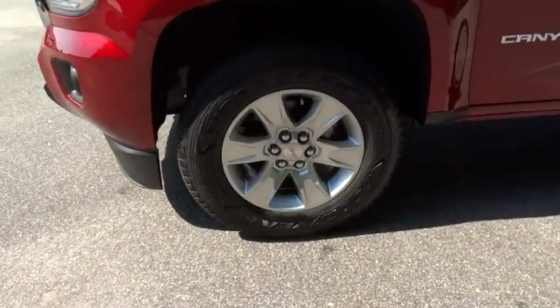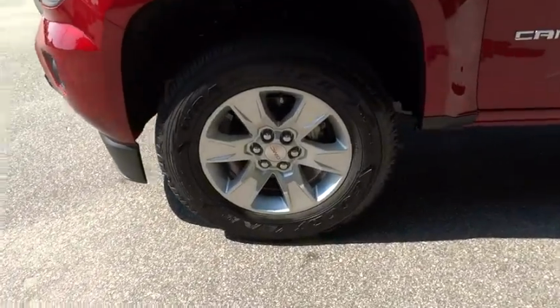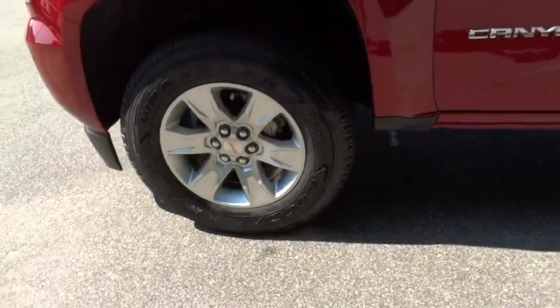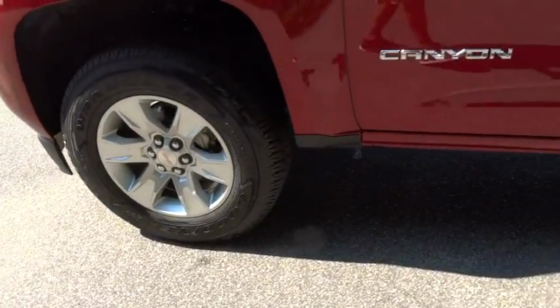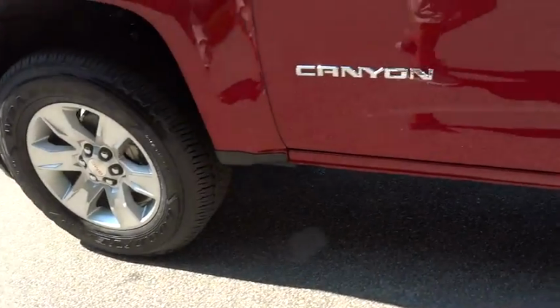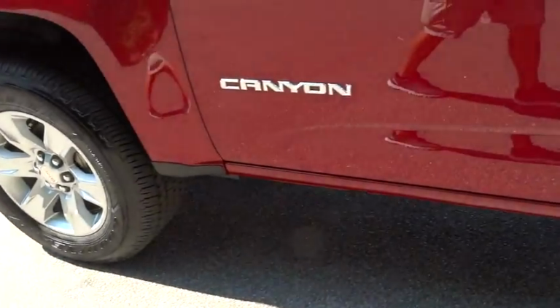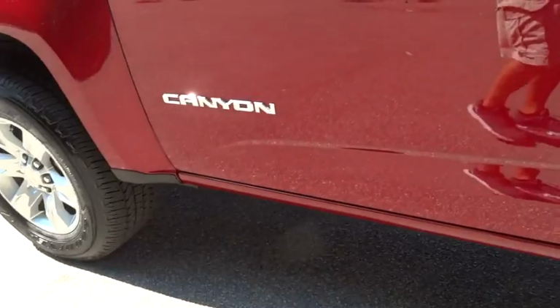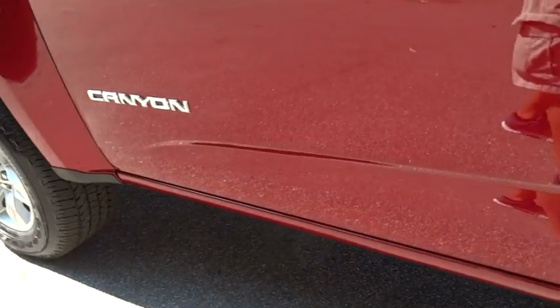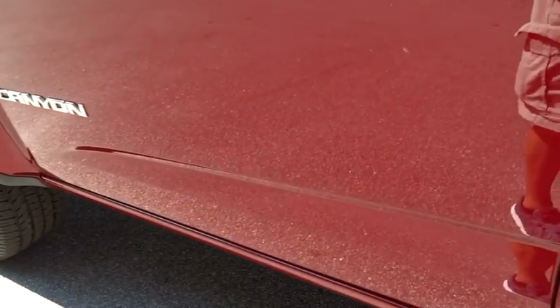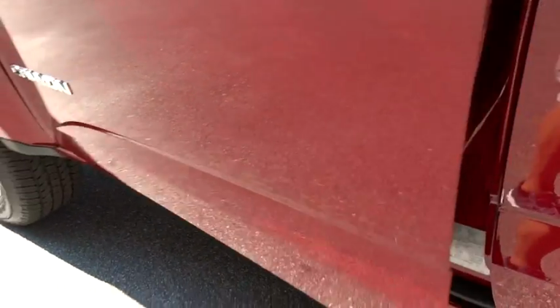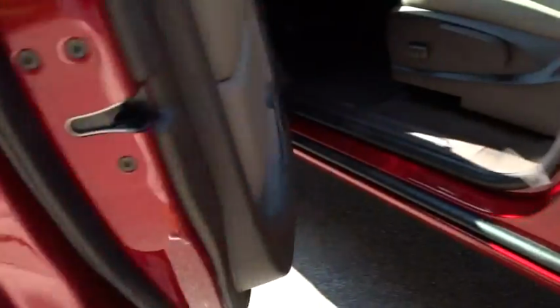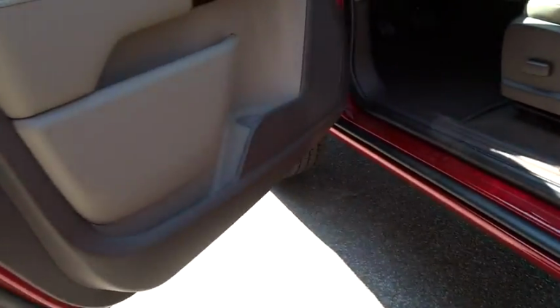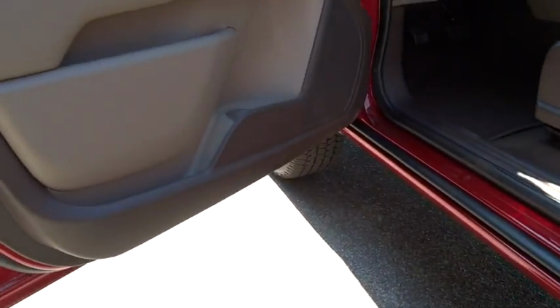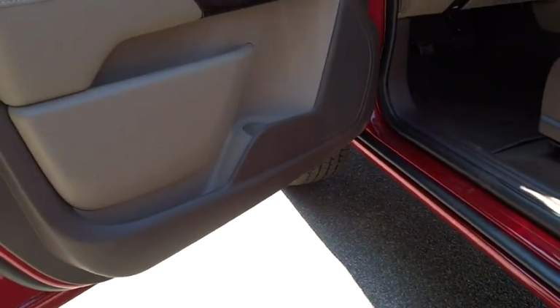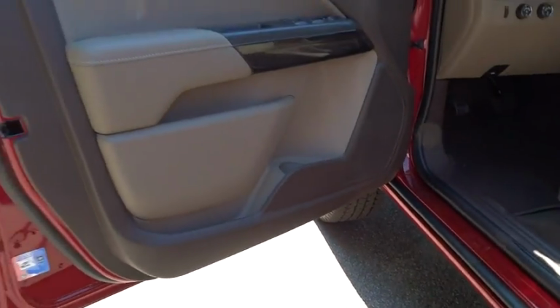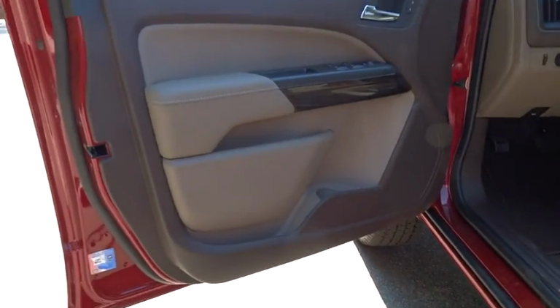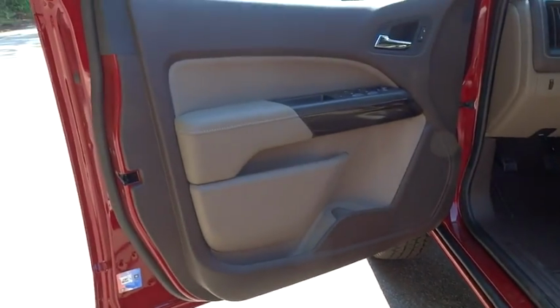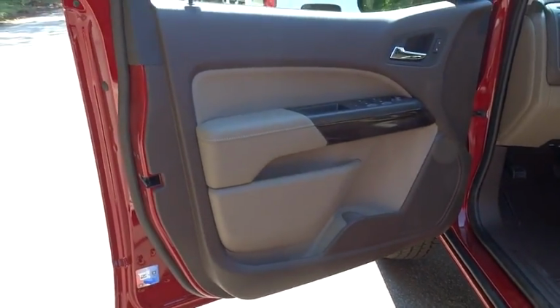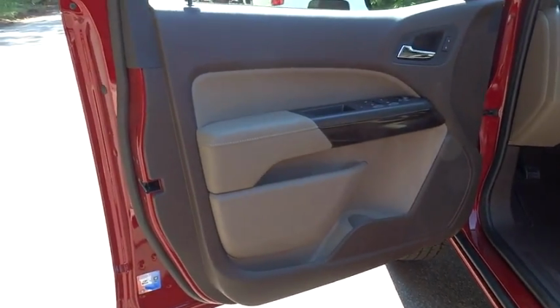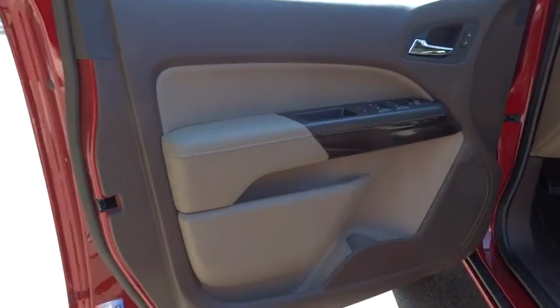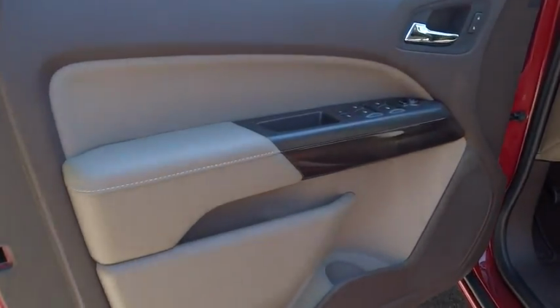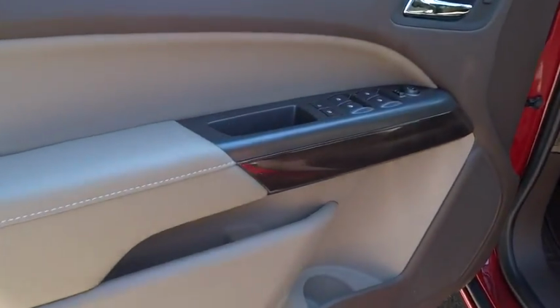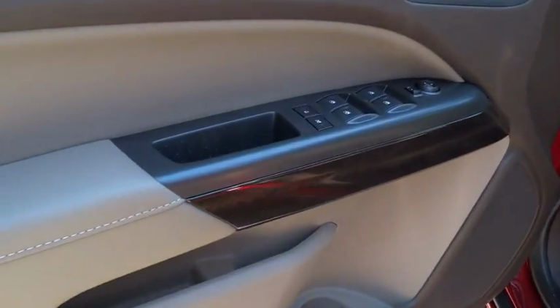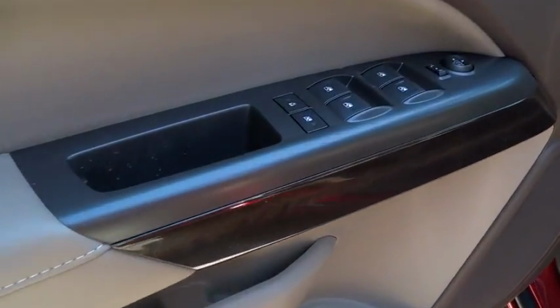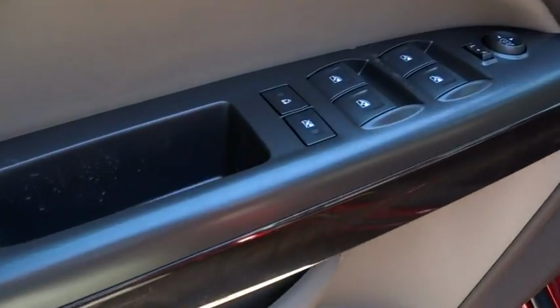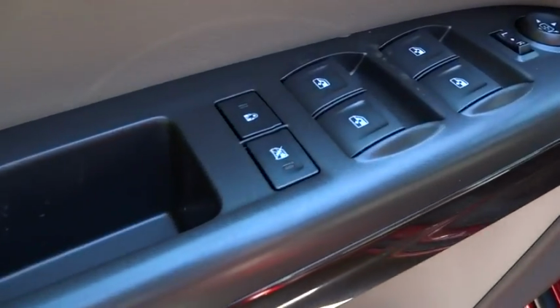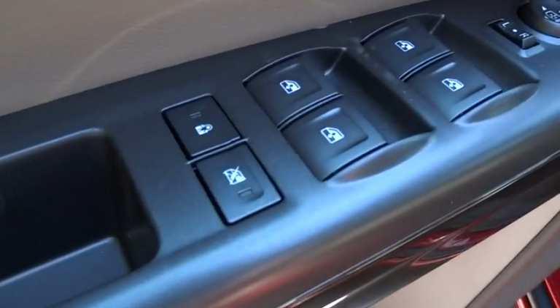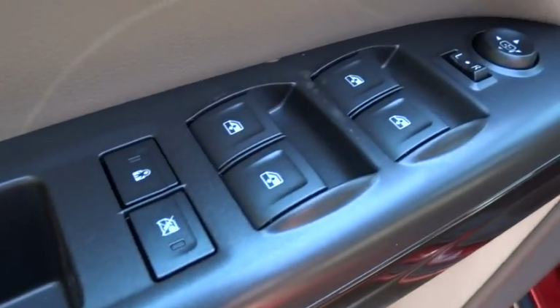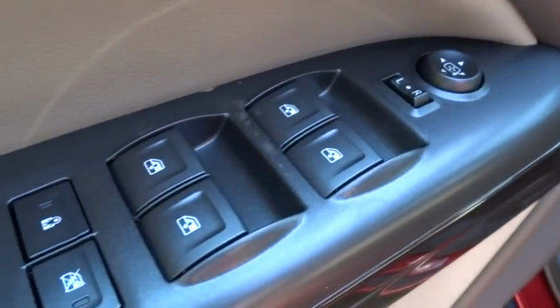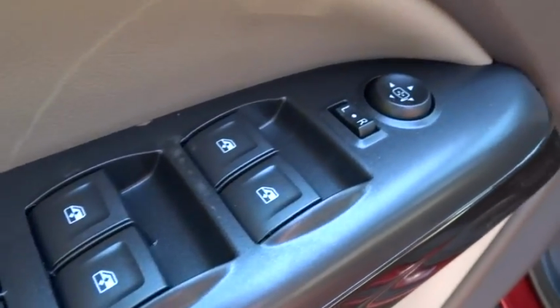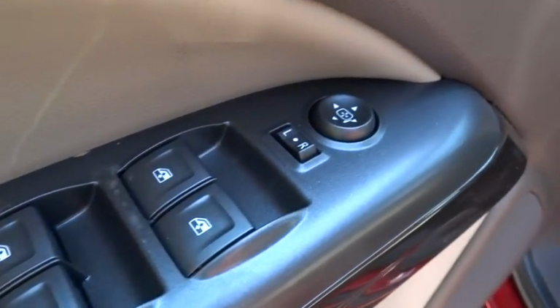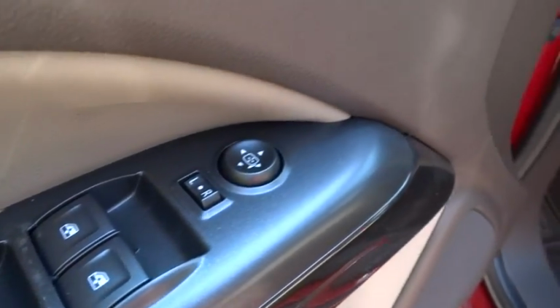Adjustable steering wheel, four-wheel drive, cruise control, four-wheel disc brakes, aluminum wheels, floor mats, auto dimming rear view mirror, AM FM stereo radio, rear defrost, MP3 player.